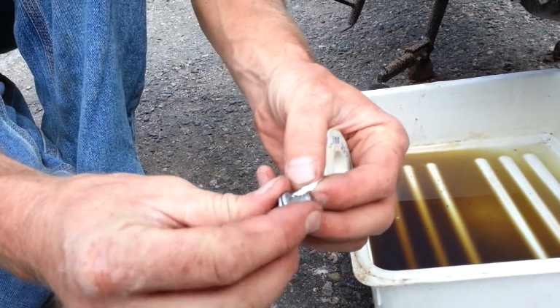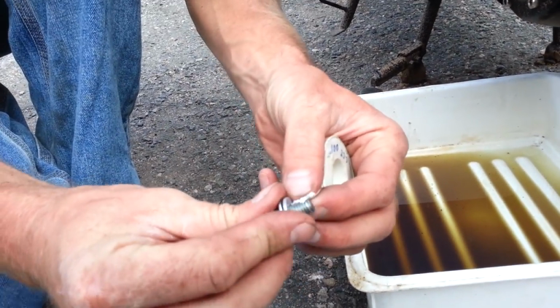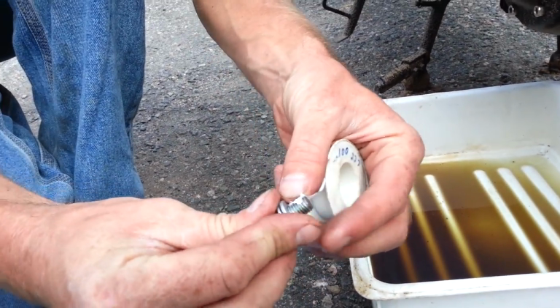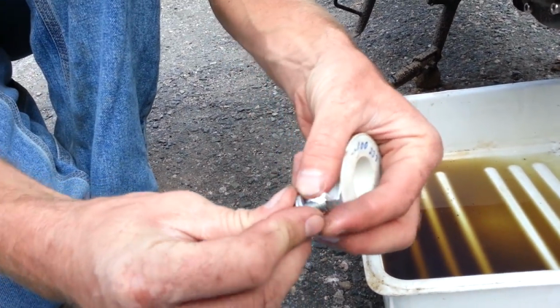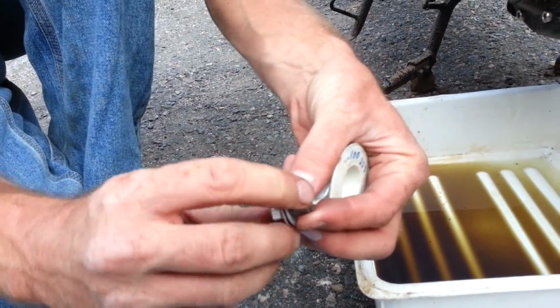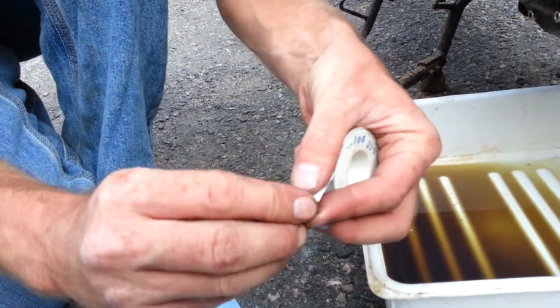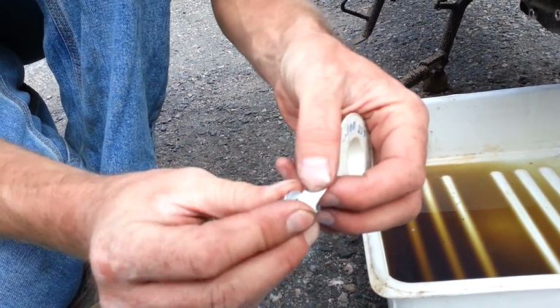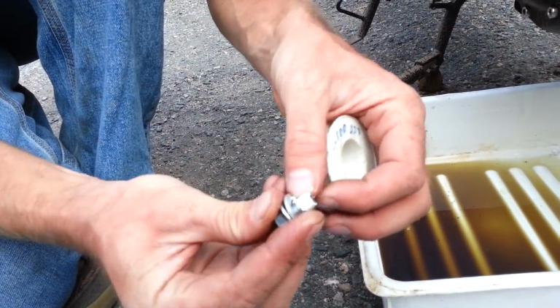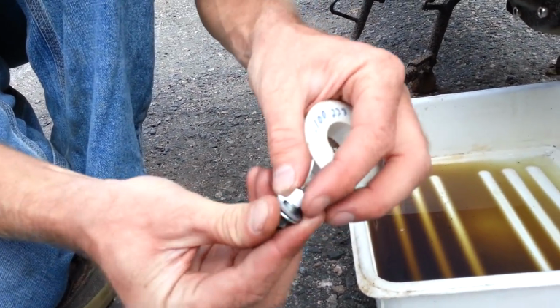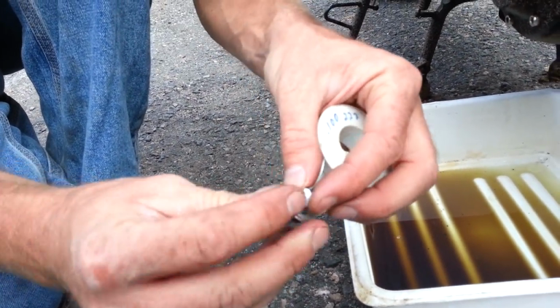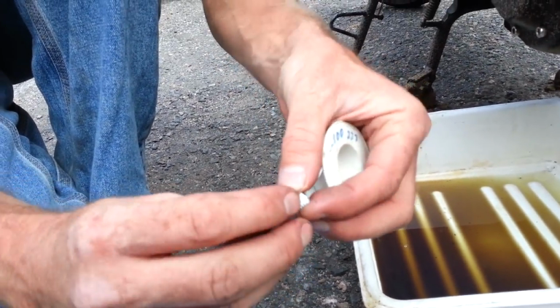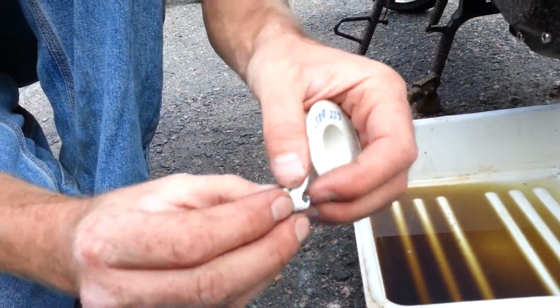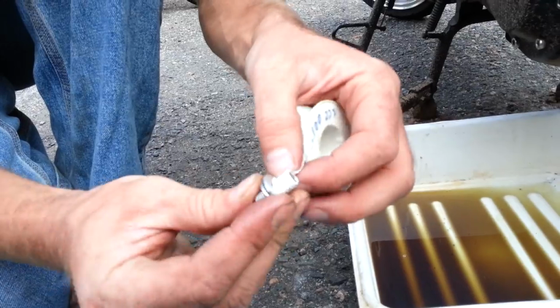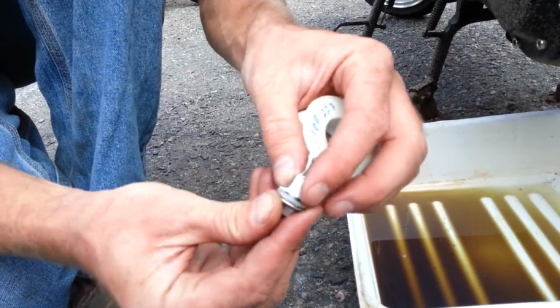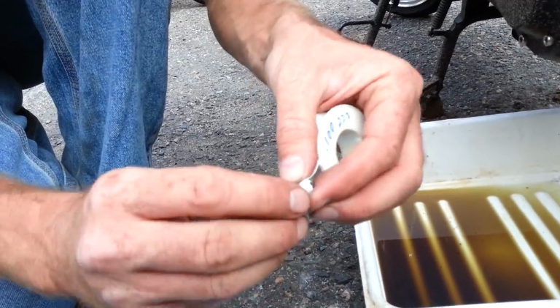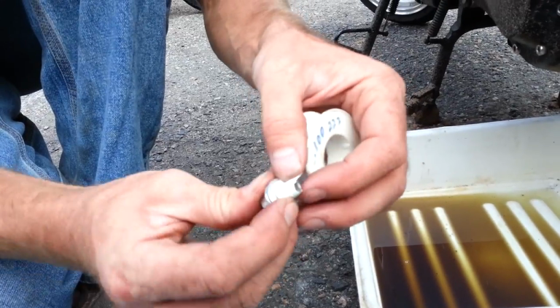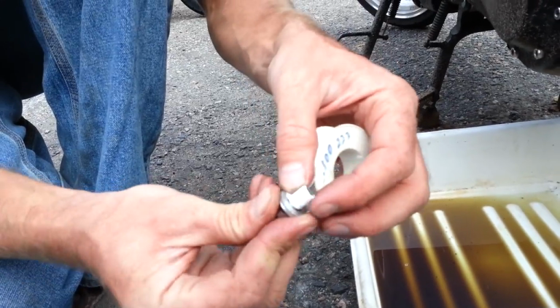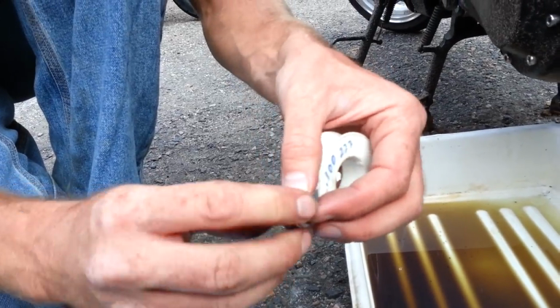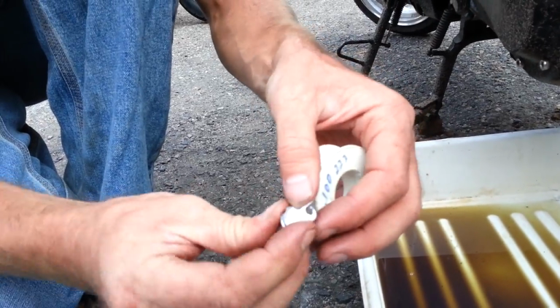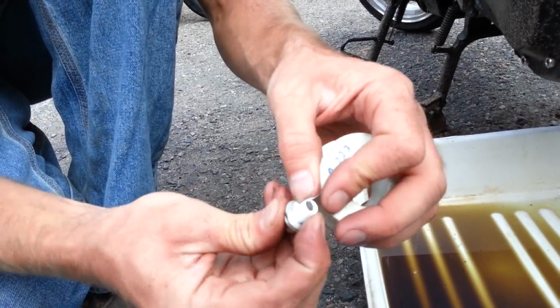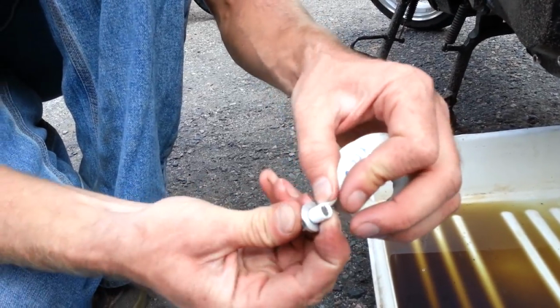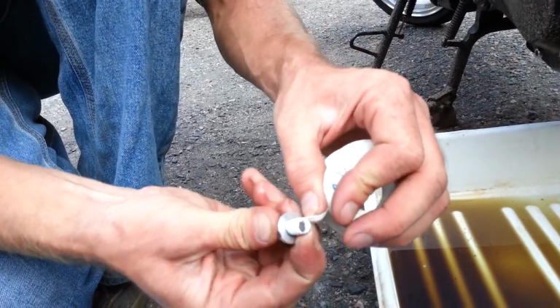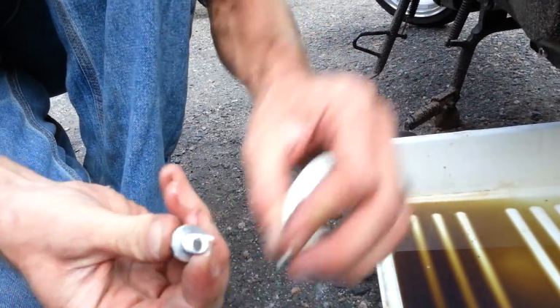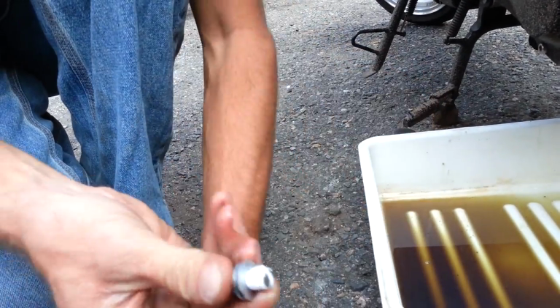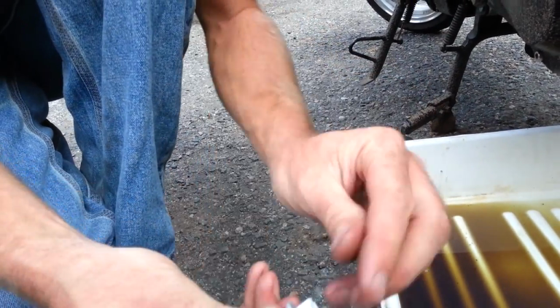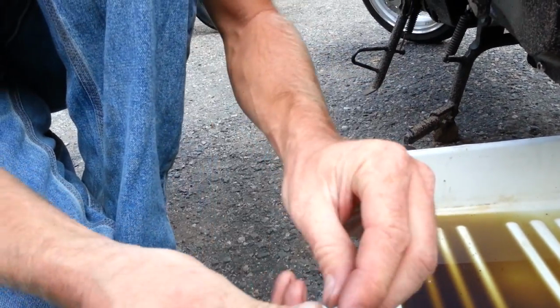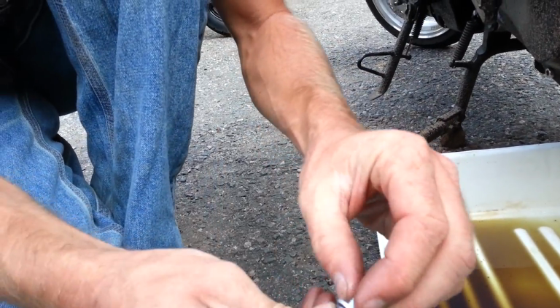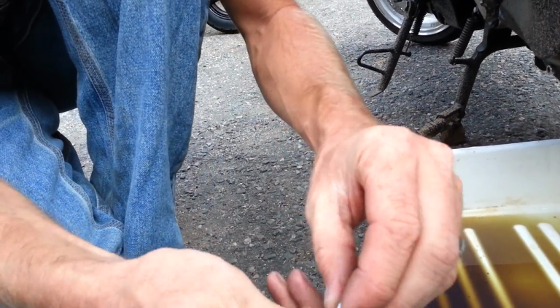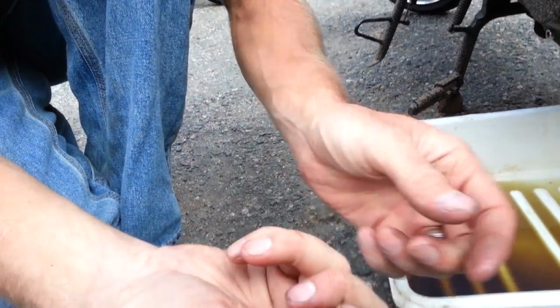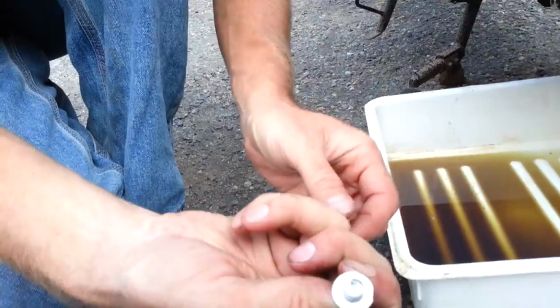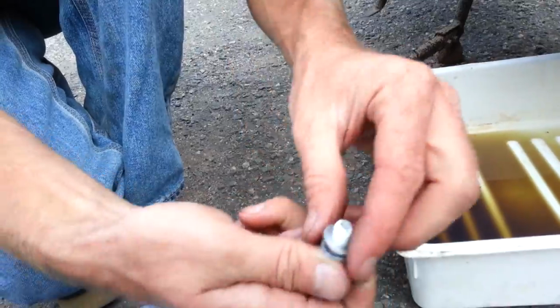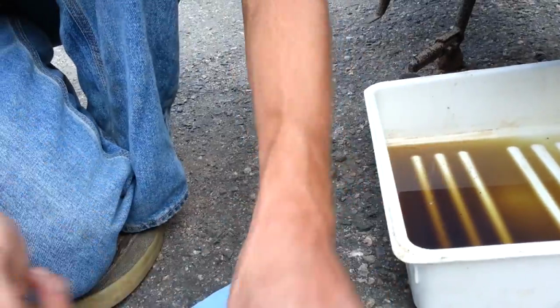I also do this with the fill. This is Teflon tape. Just take the Teflon tape, put it over the threads — just like that — to prevent any leaking.